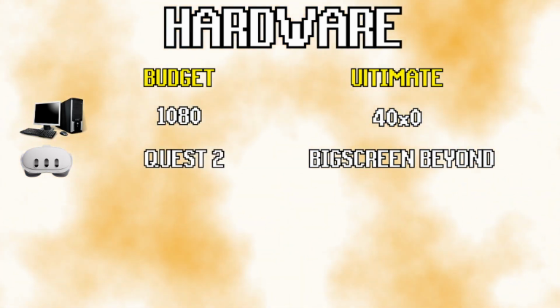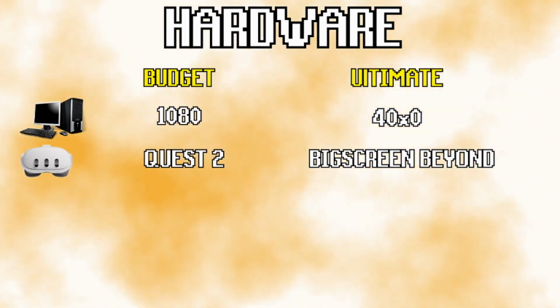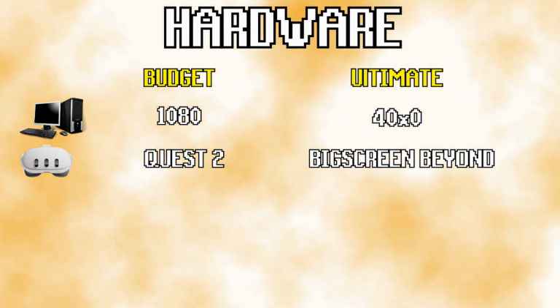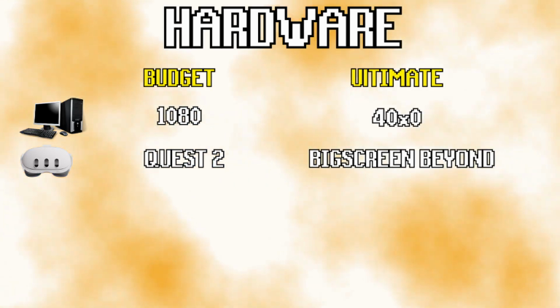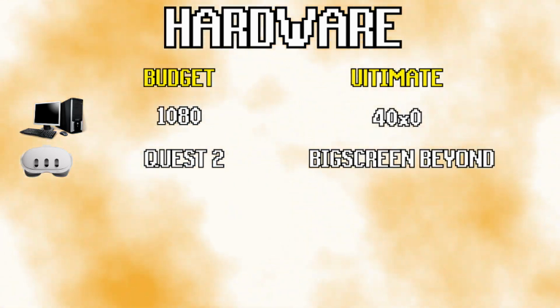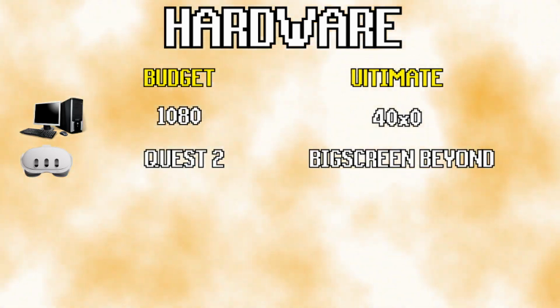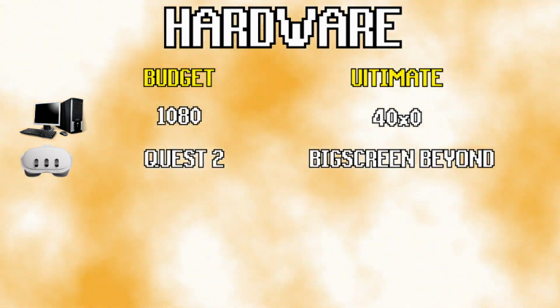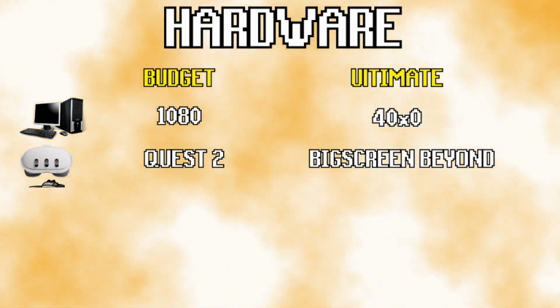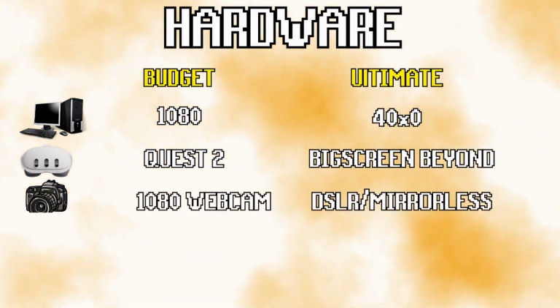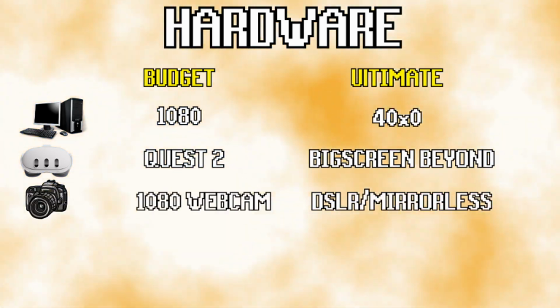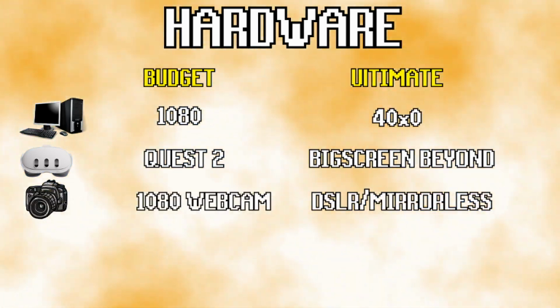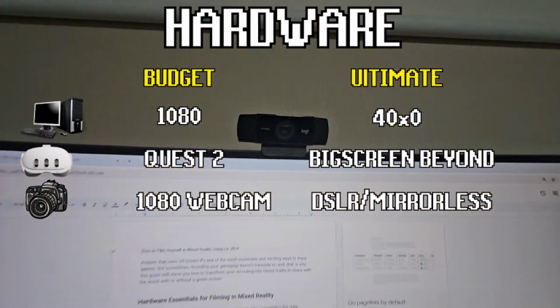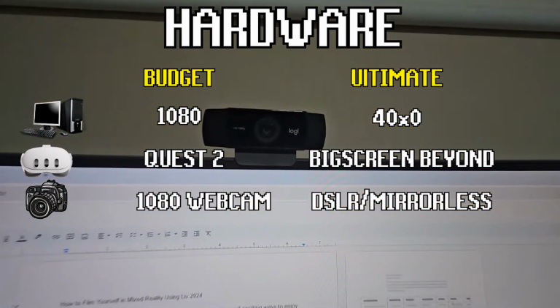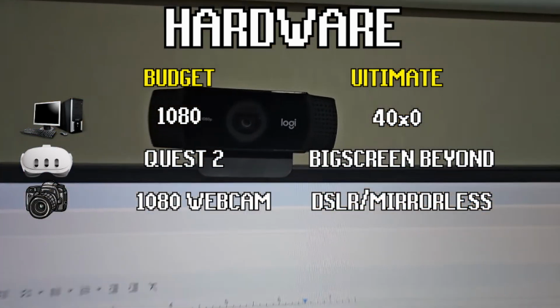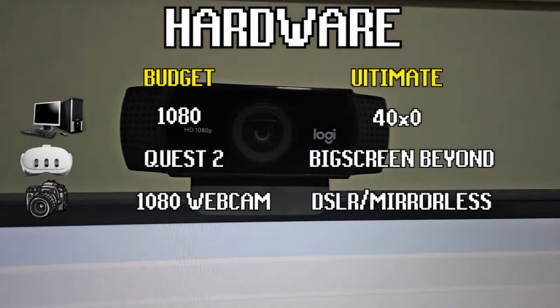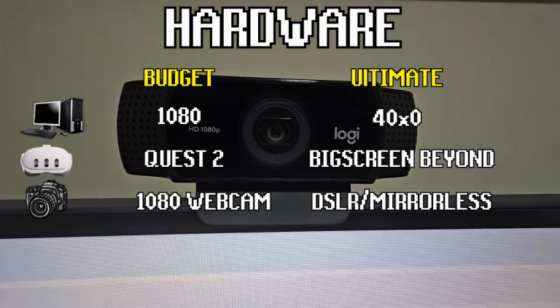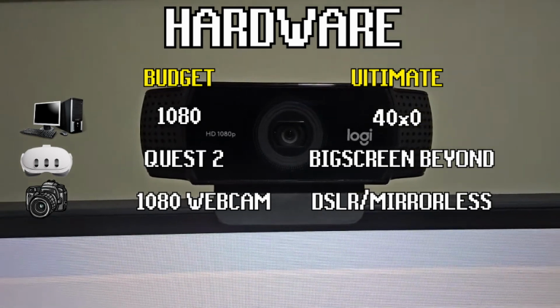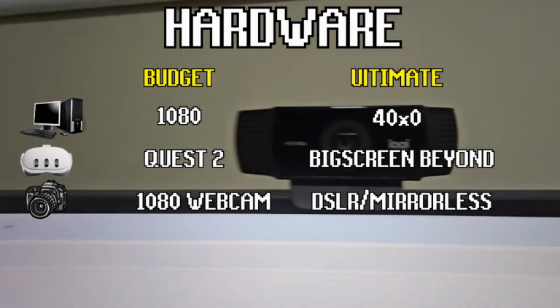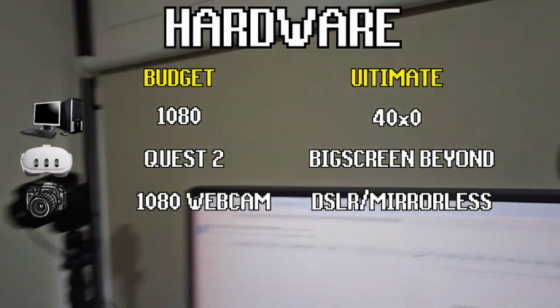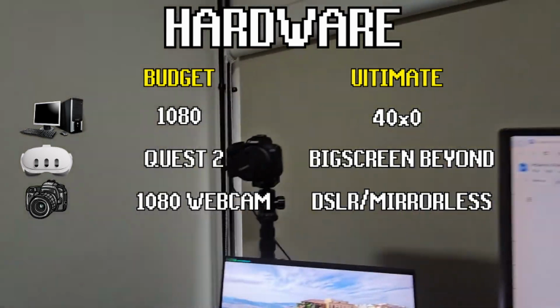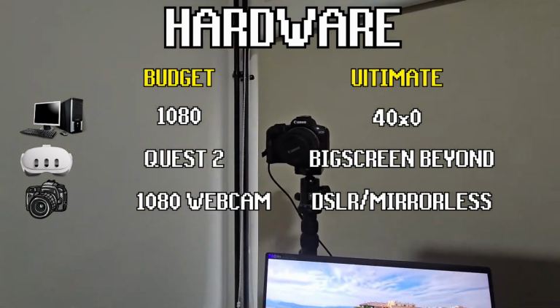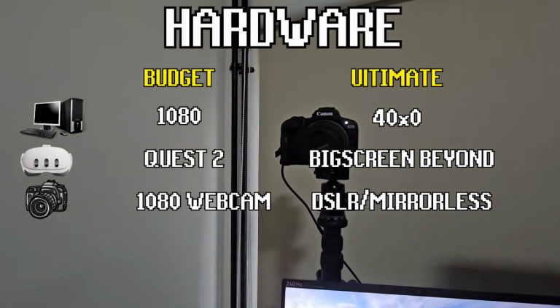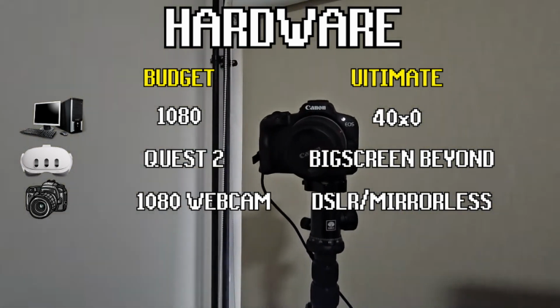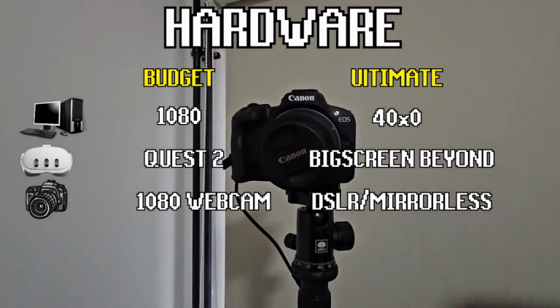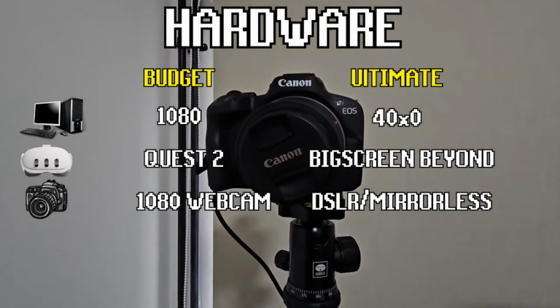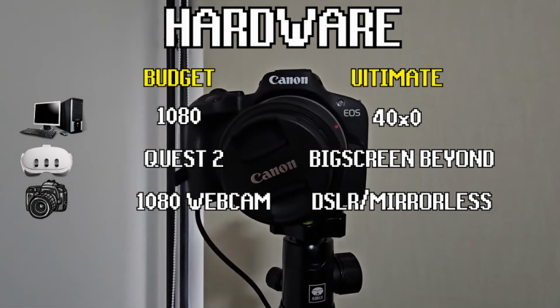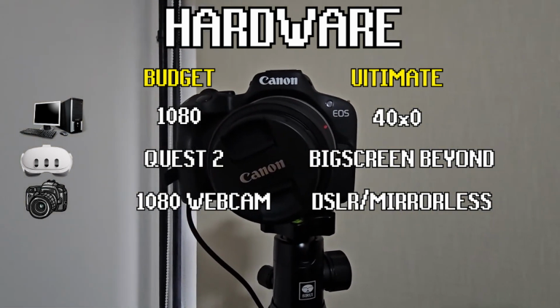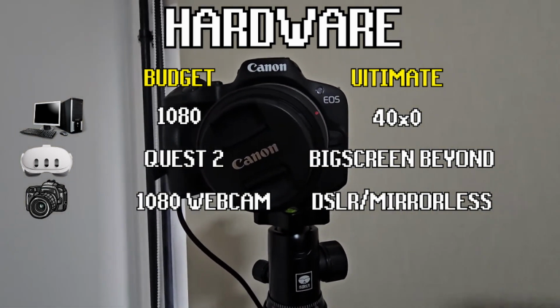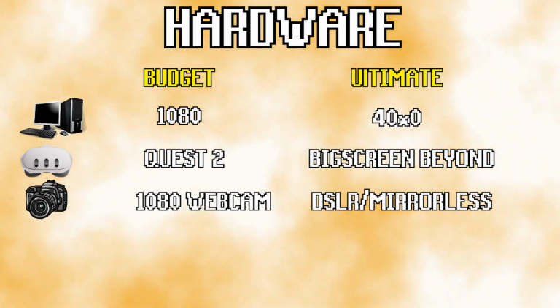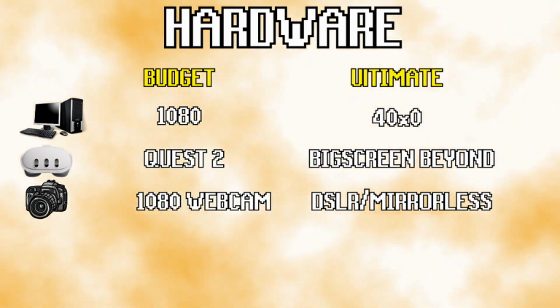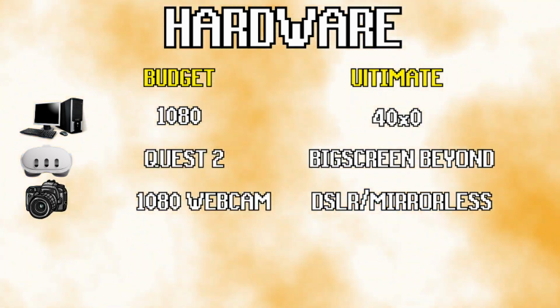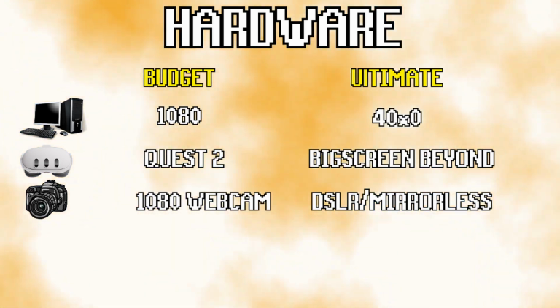In terms of a camera, I'd recommend going with at least 1080p. I started with a cheap Logitech webcam and then eventually moved on to a Canon EOS R50. Depending on your camera of choice, you might also need a capture card and a dummy battery.